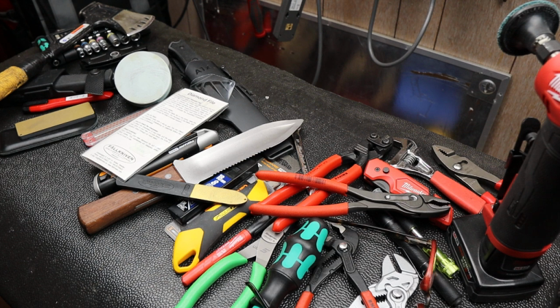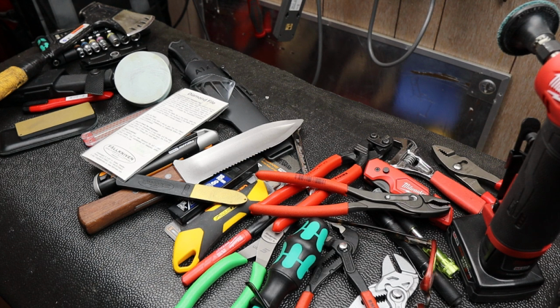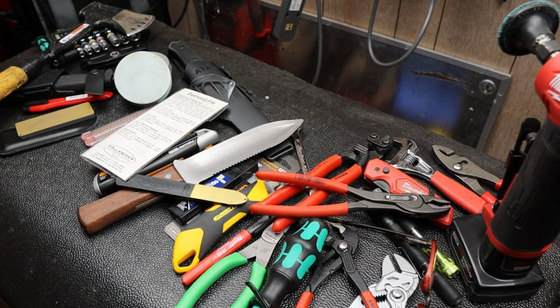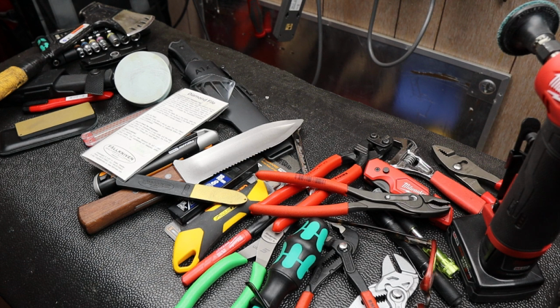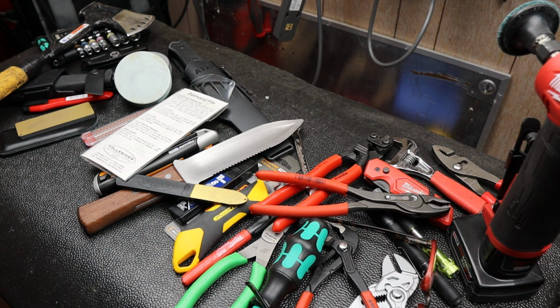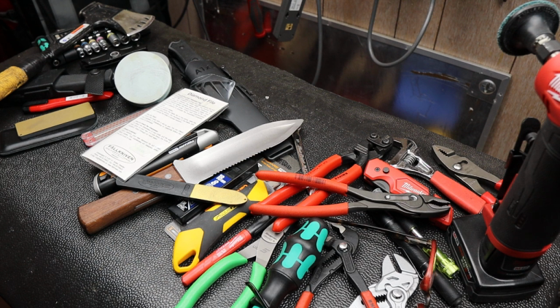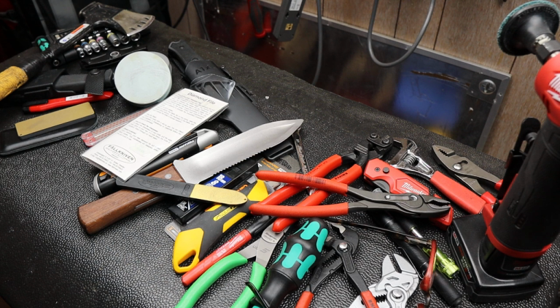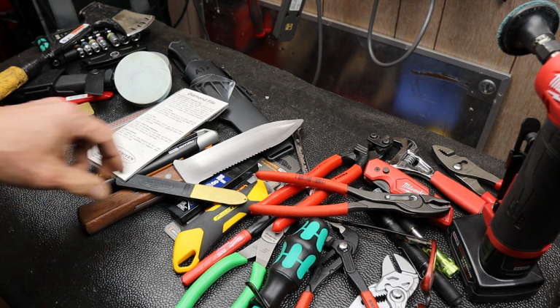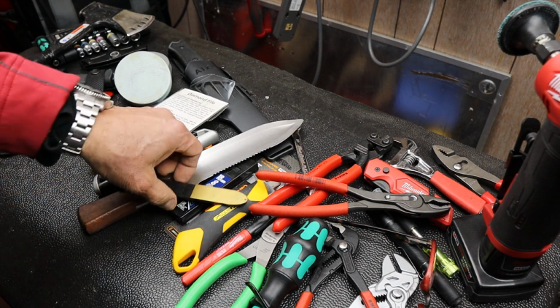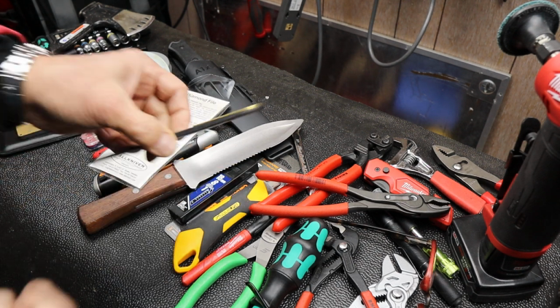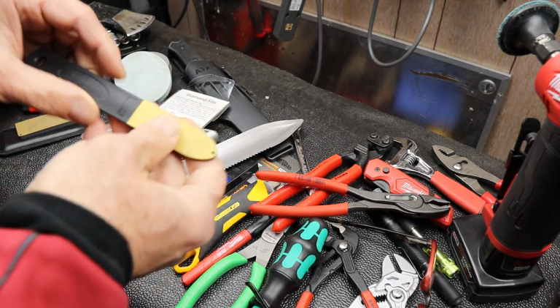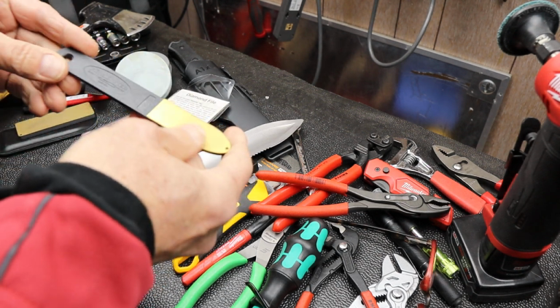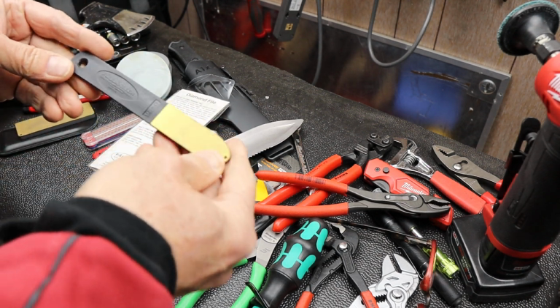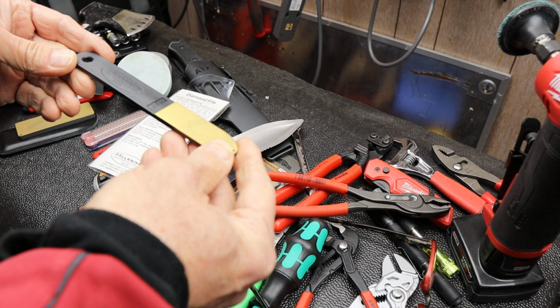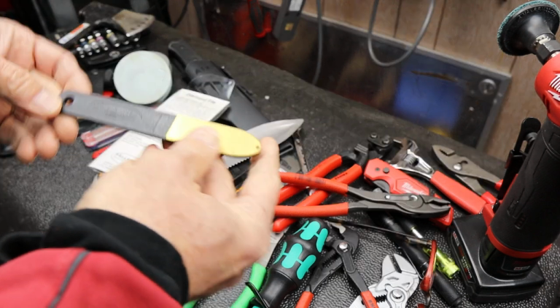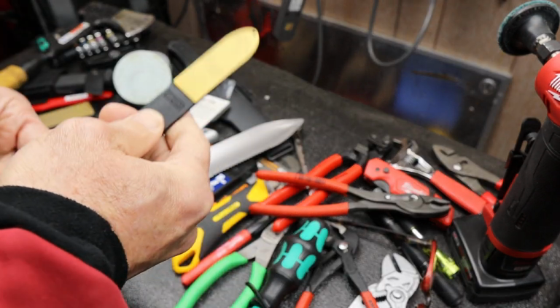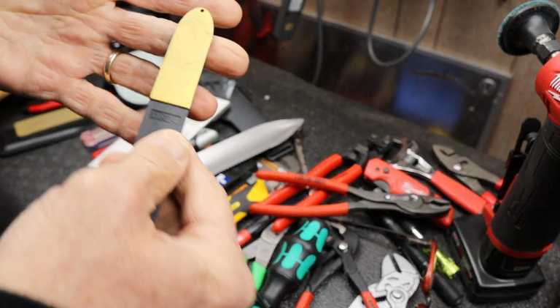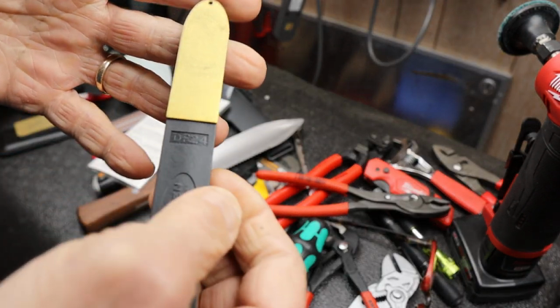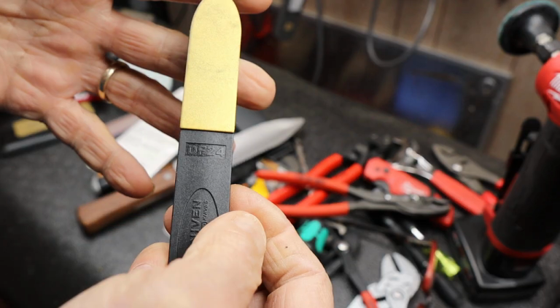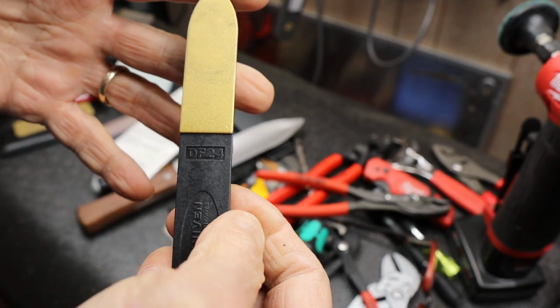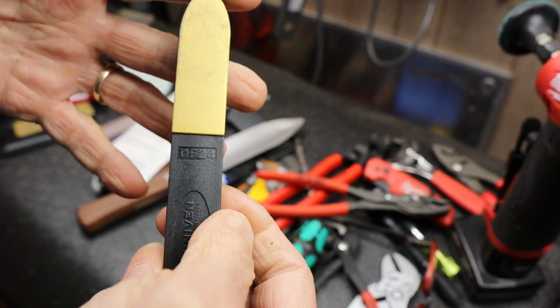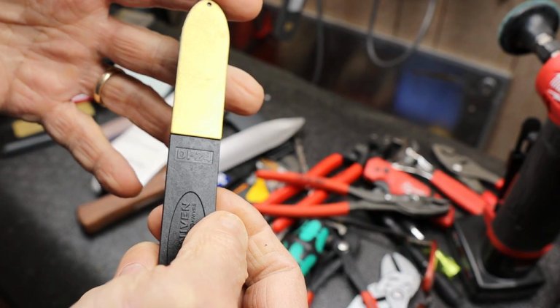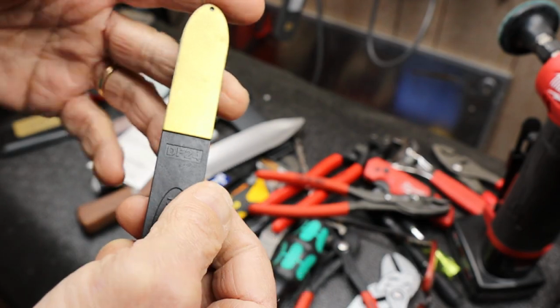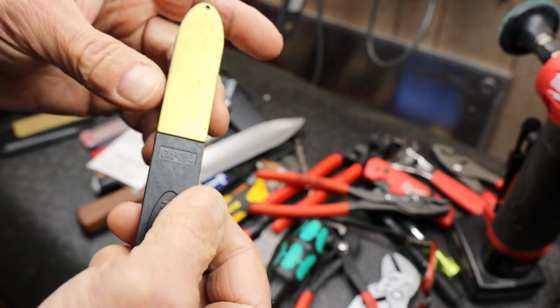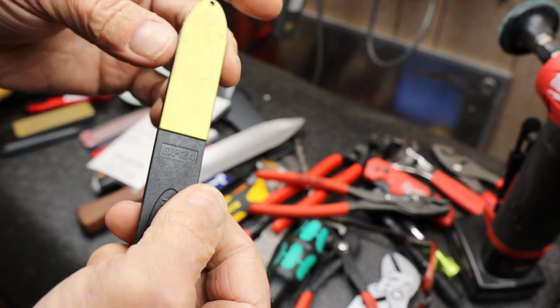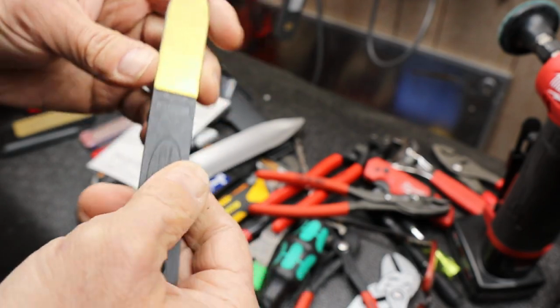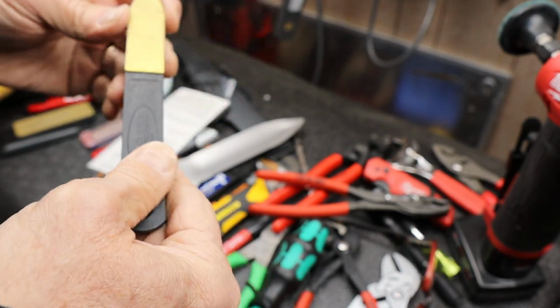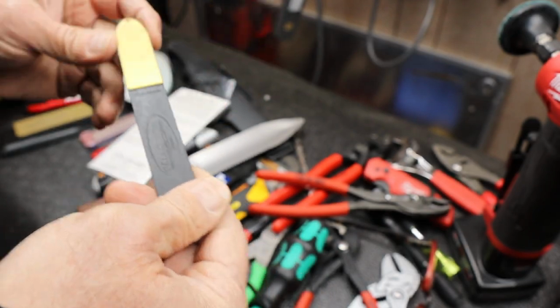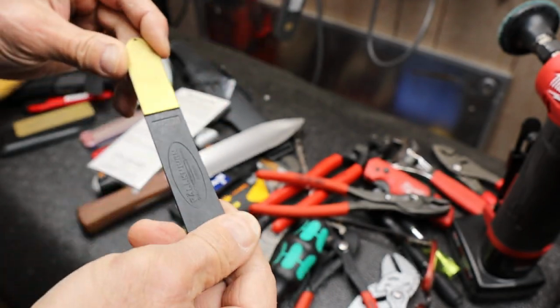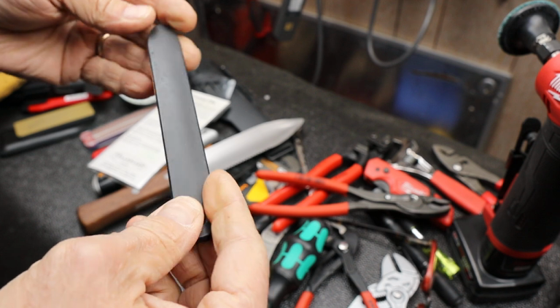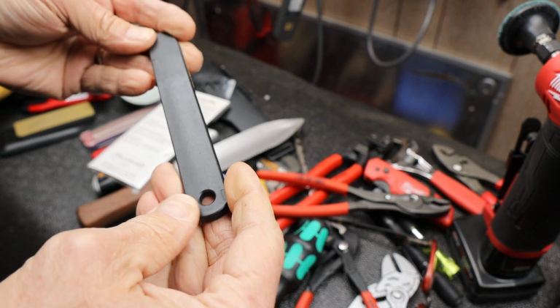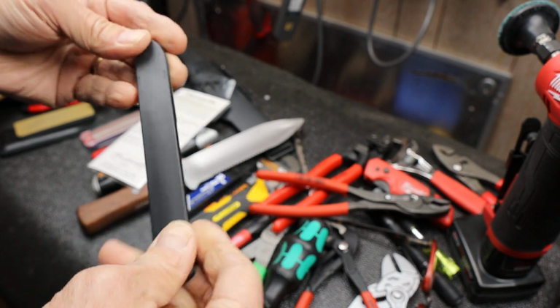Howdy Felix. Doc here with Last Best Tool, and today let's take a closer look at this Falkneven DF-24 — a diamond file, 24 micron or something like that.